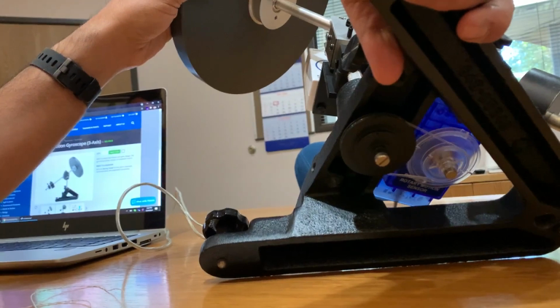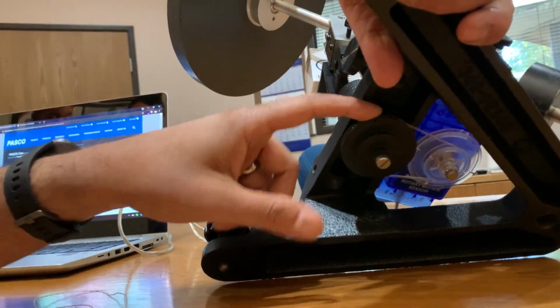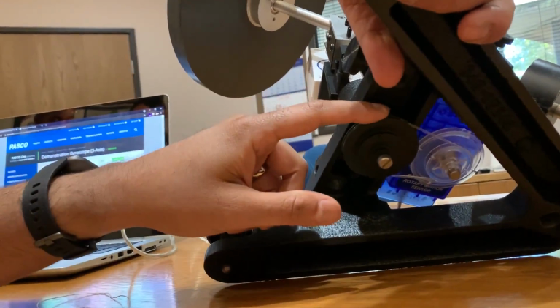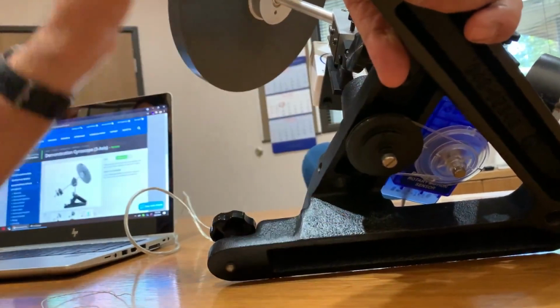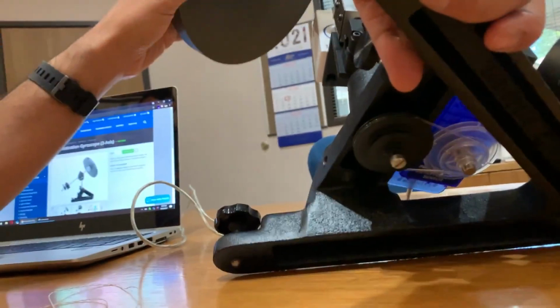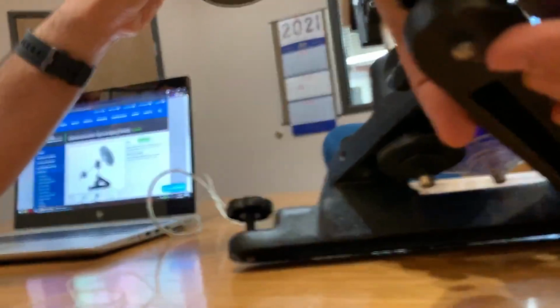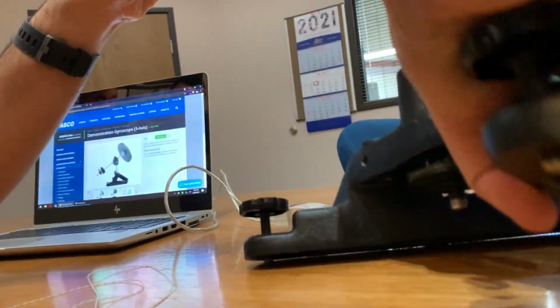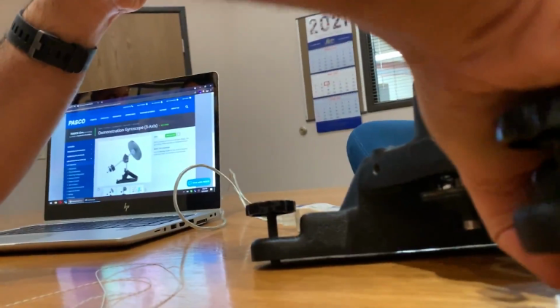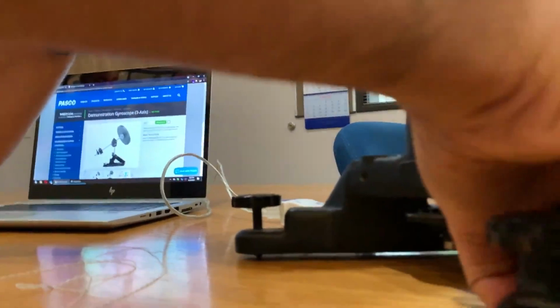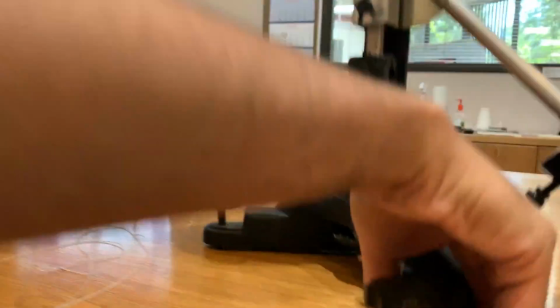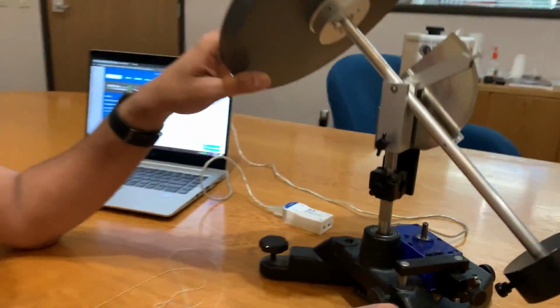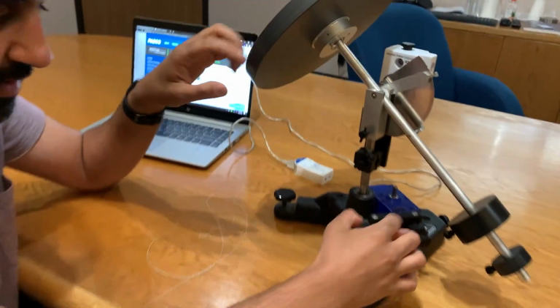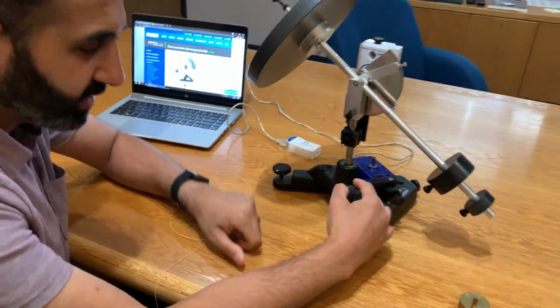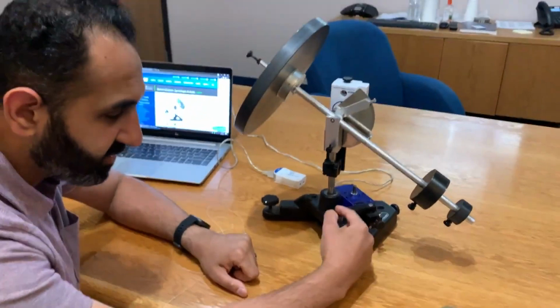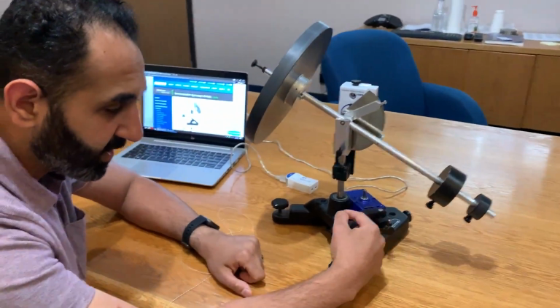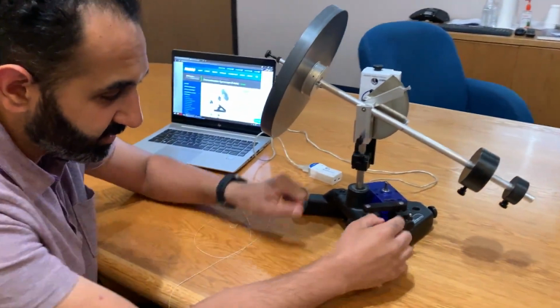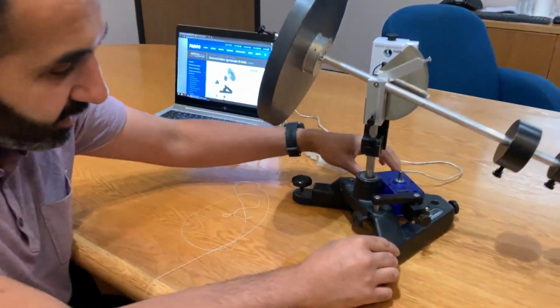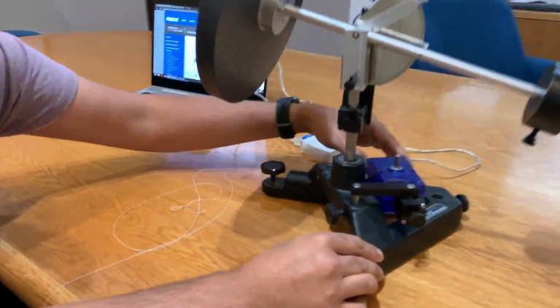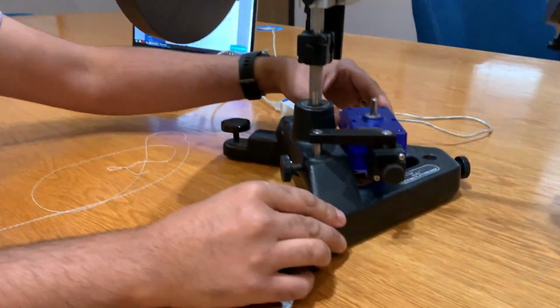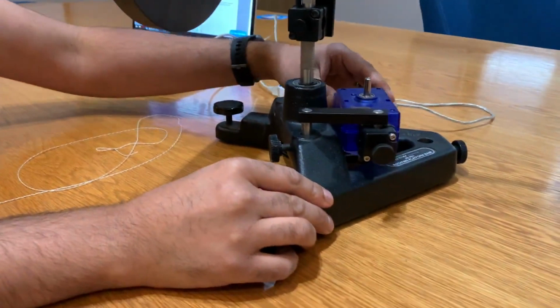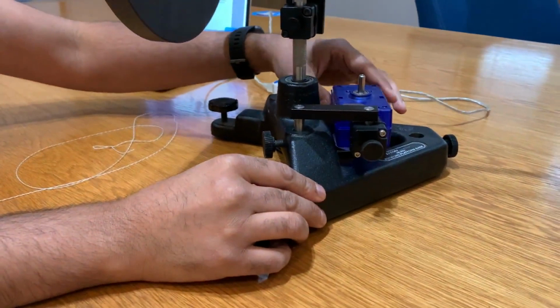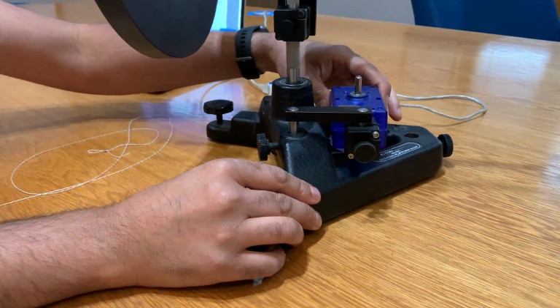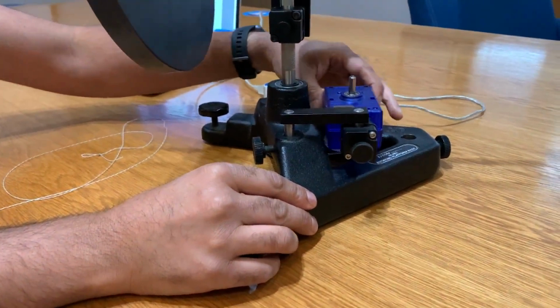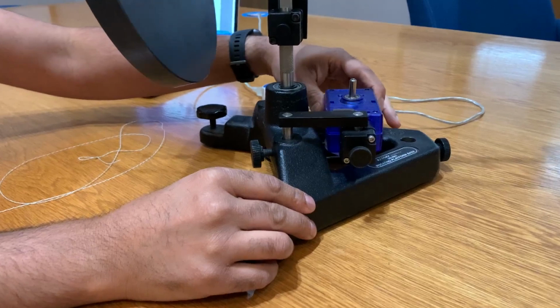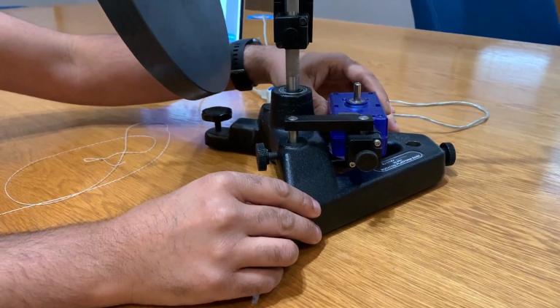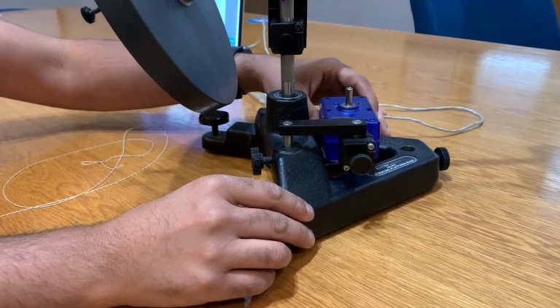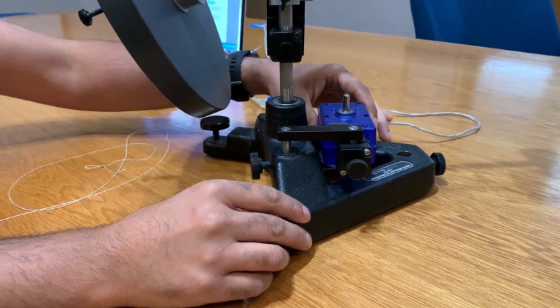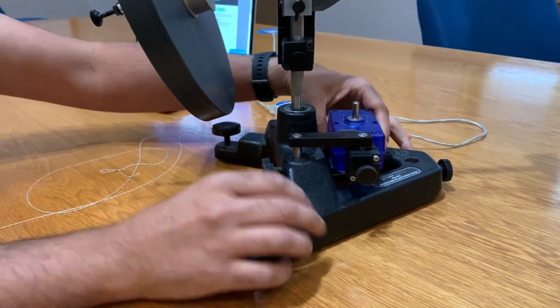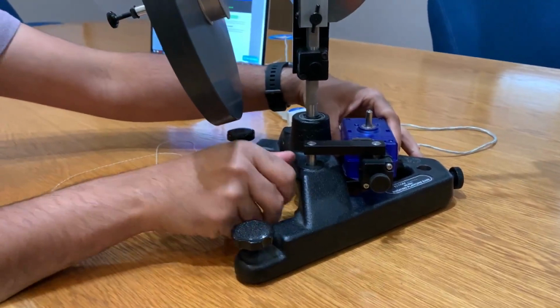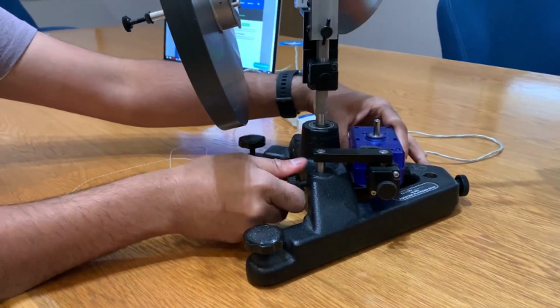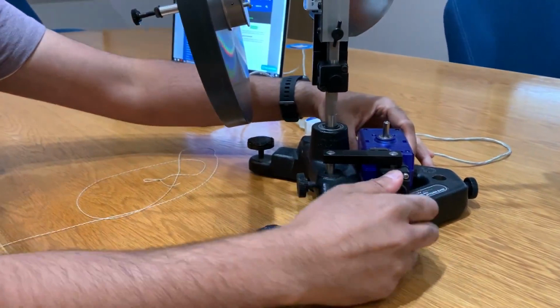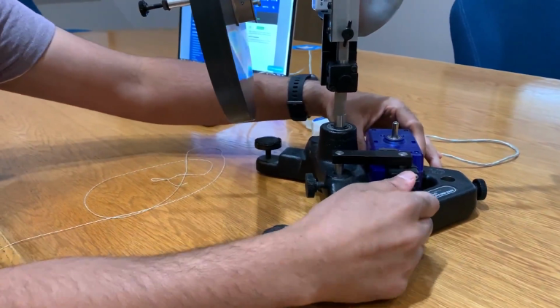Down here it's very simple. At the top there's an arm connecting the two together. I have to lock it into place once there's enough tension on the rubber band.